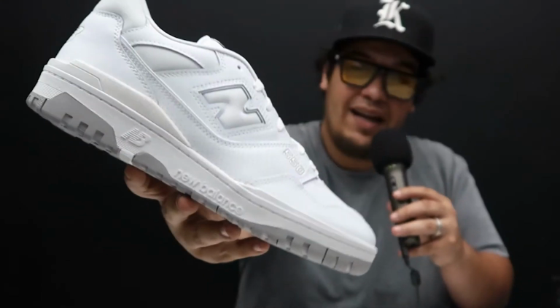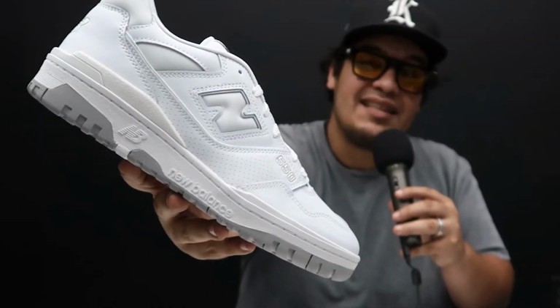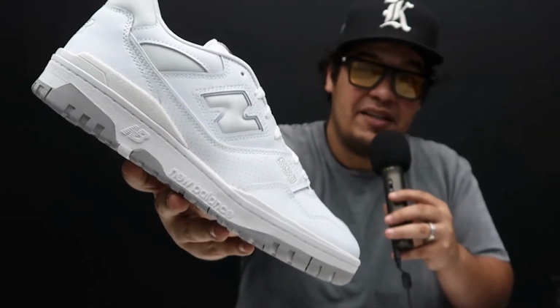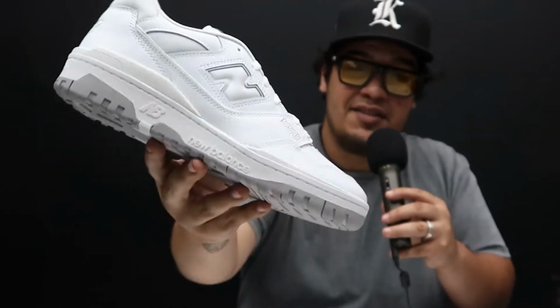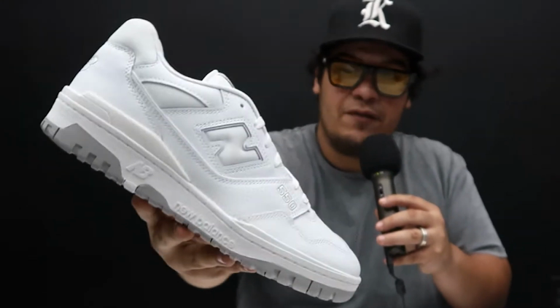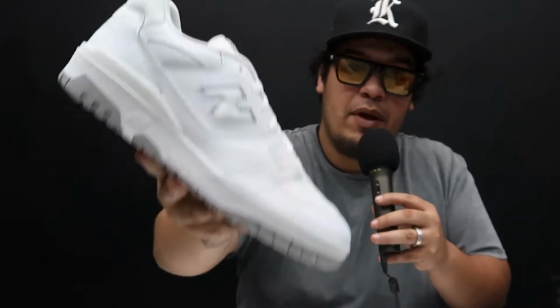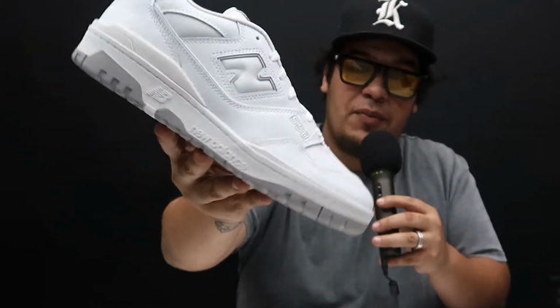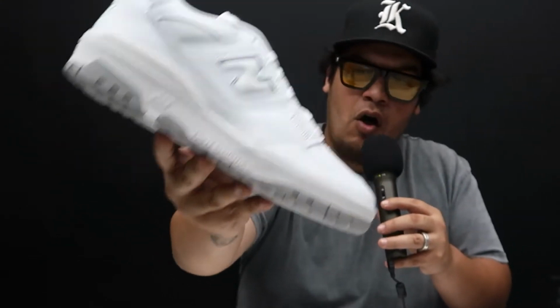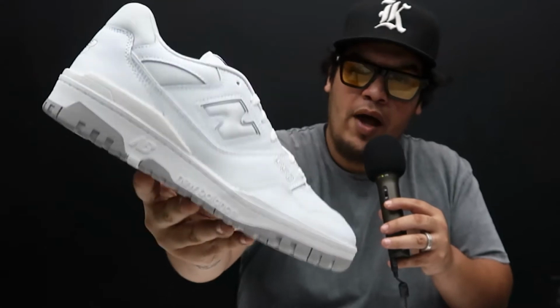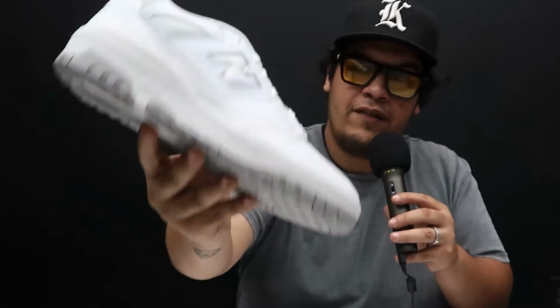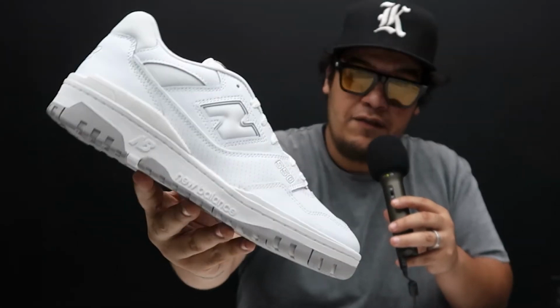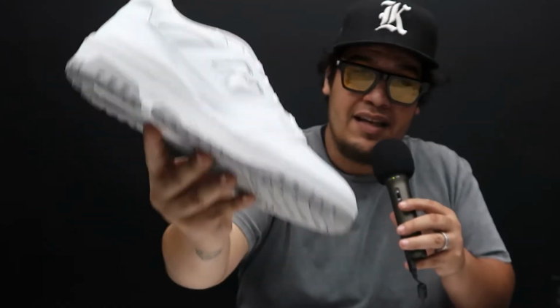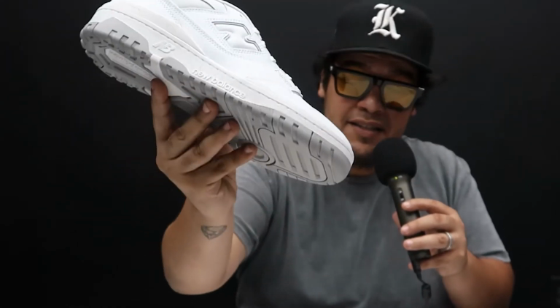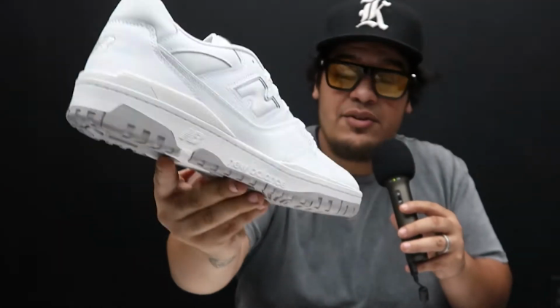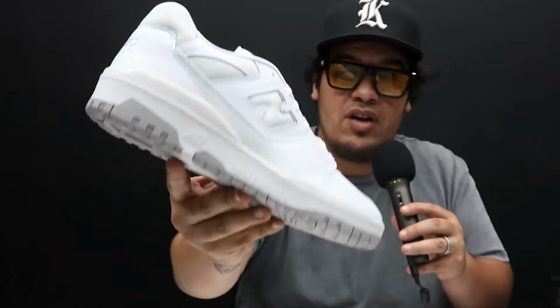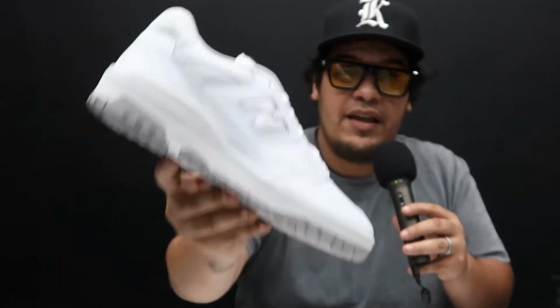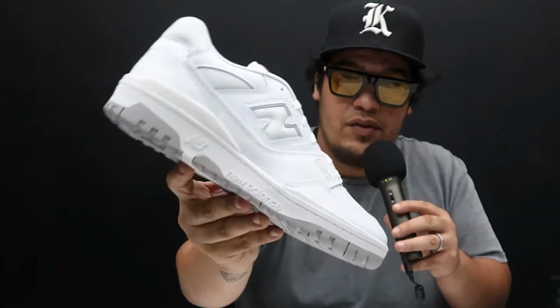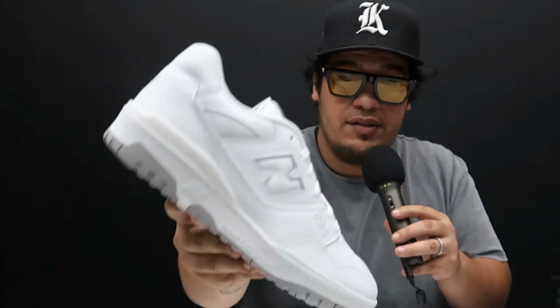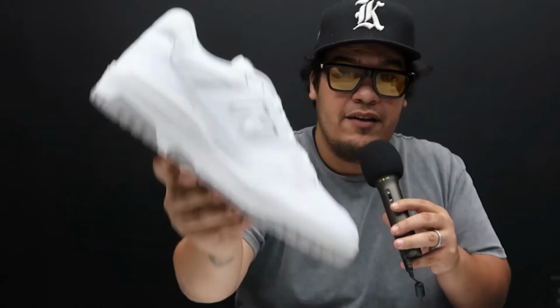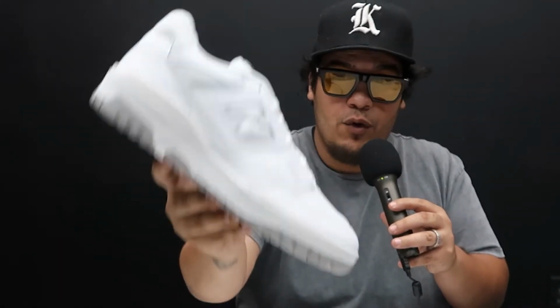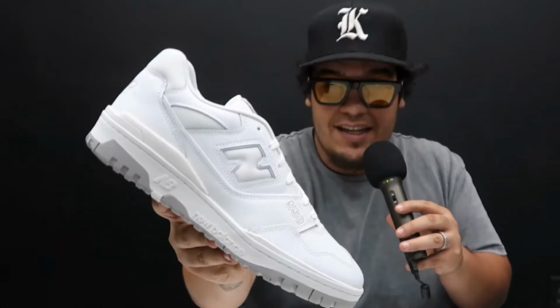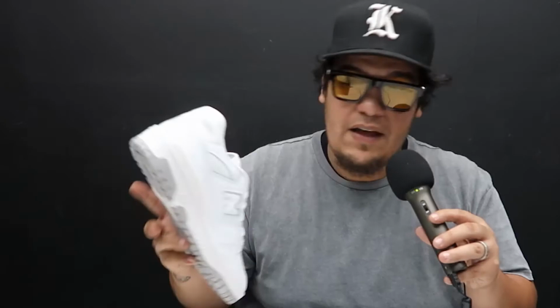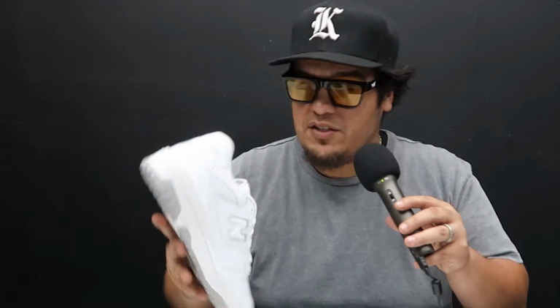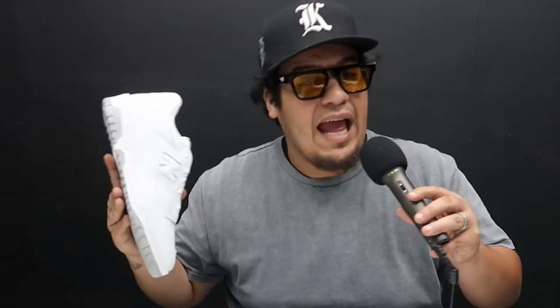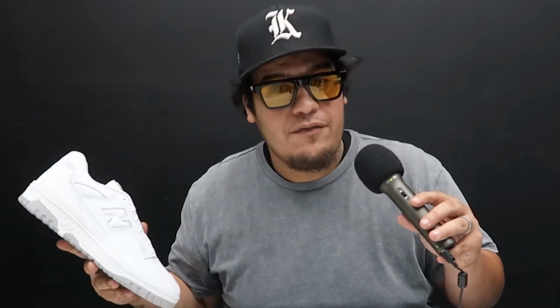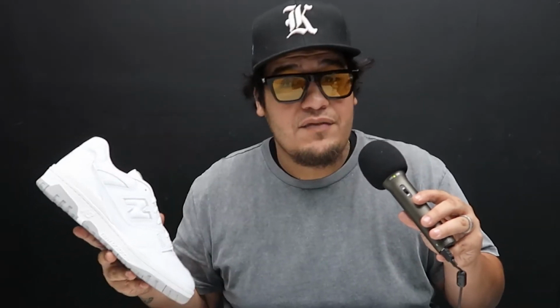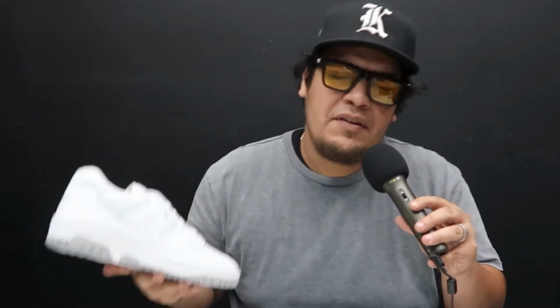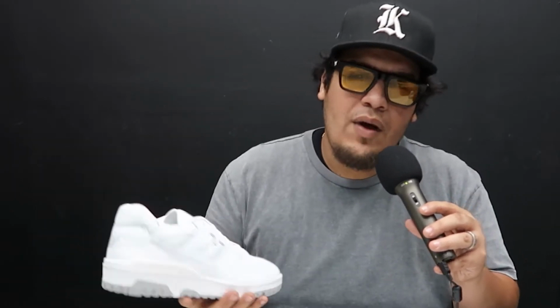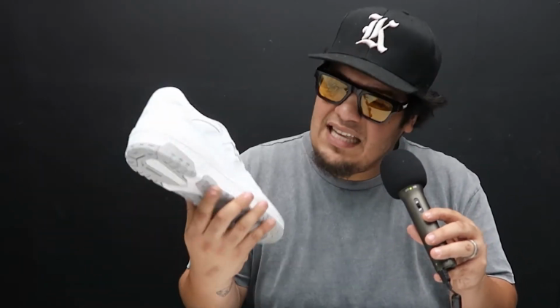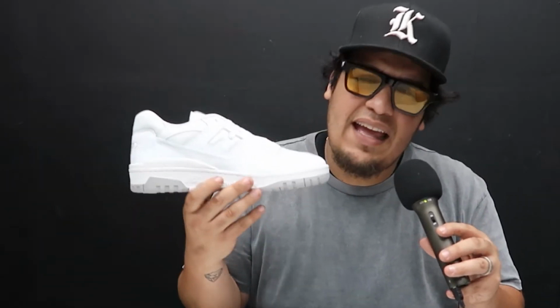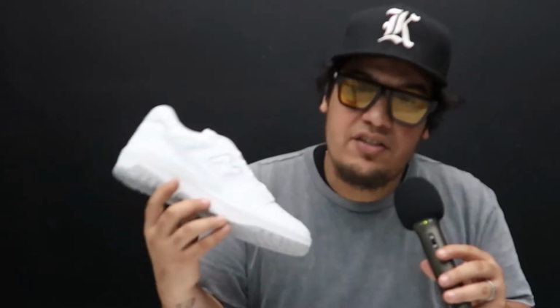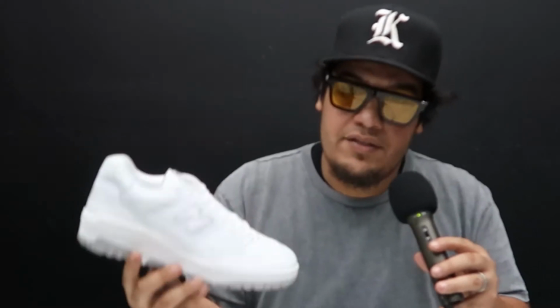New Balance is tapping into the summer vibe by dropping the all-white 550s and is continuously dropping it every single day, full size run. The 550s already have the vintage vibe, but let's give it the aged midsole.